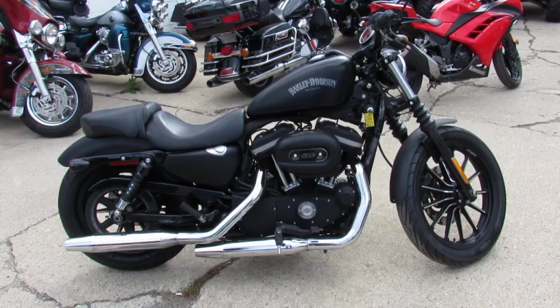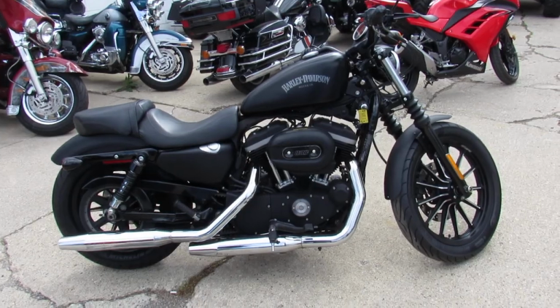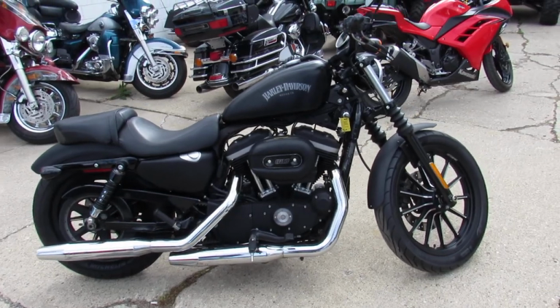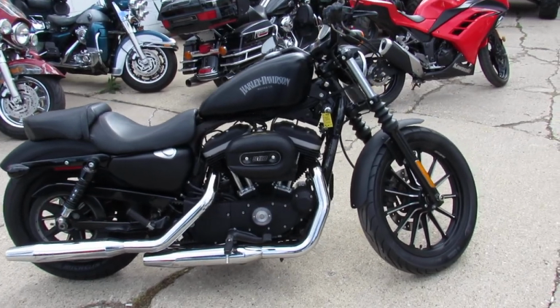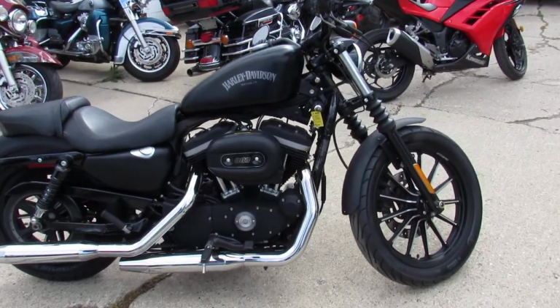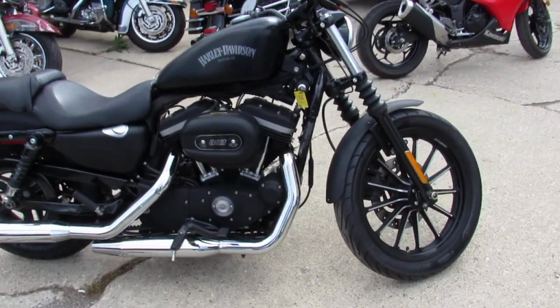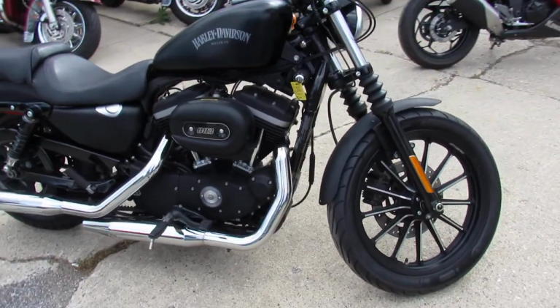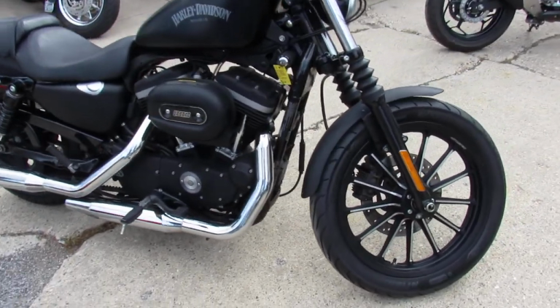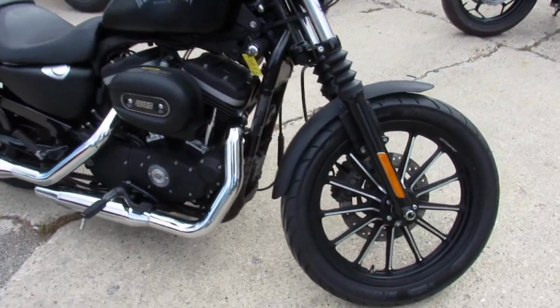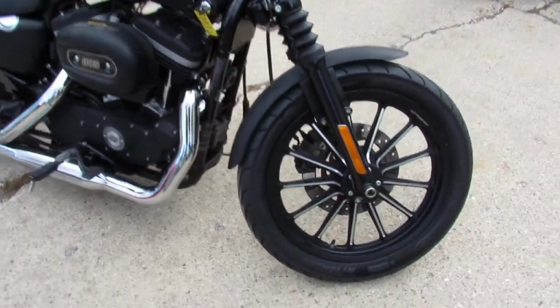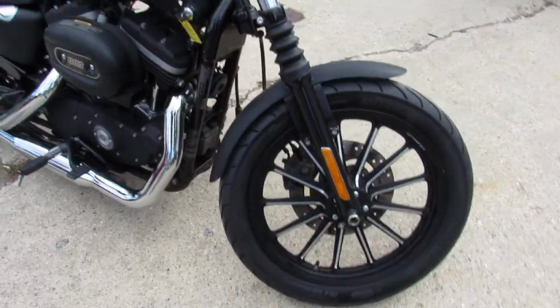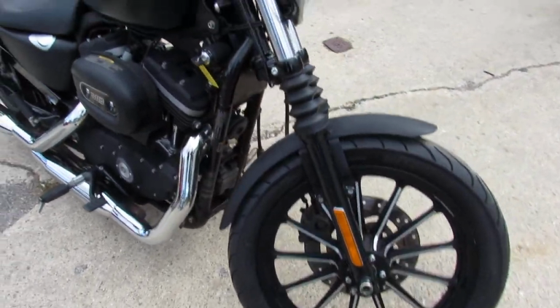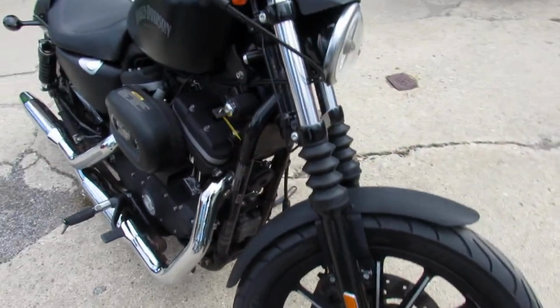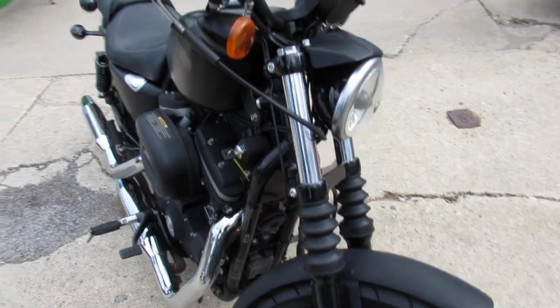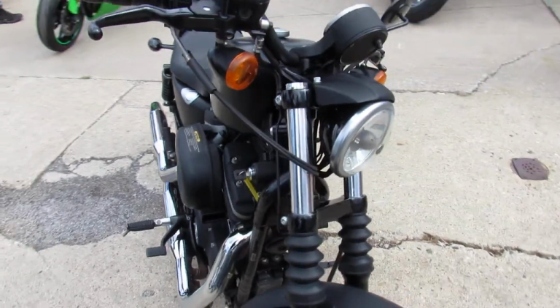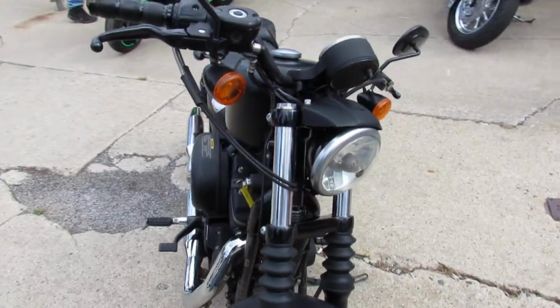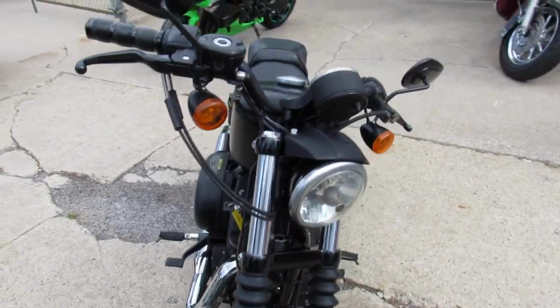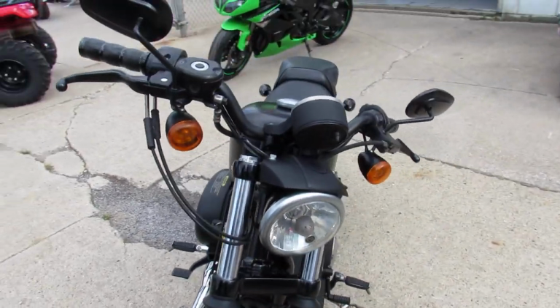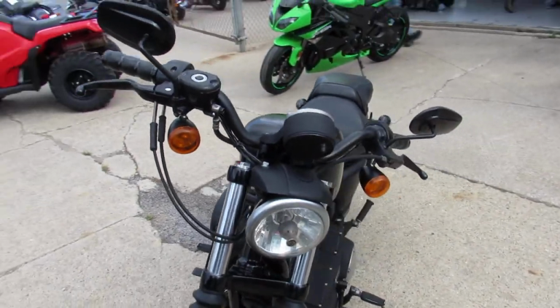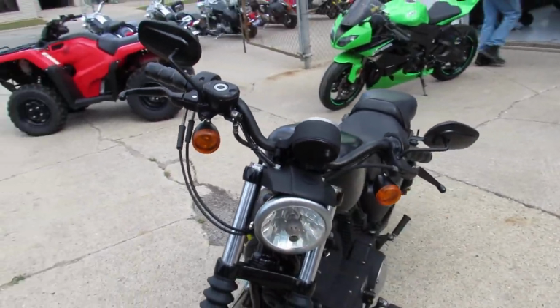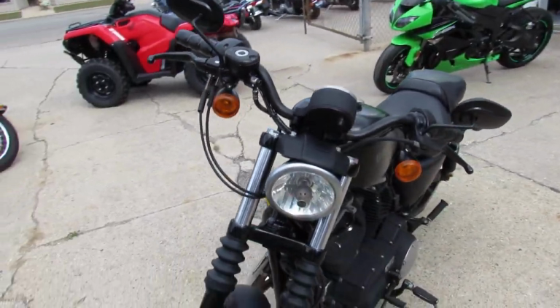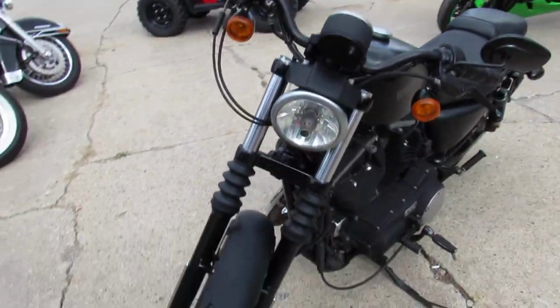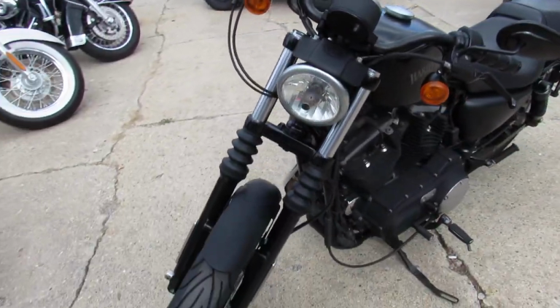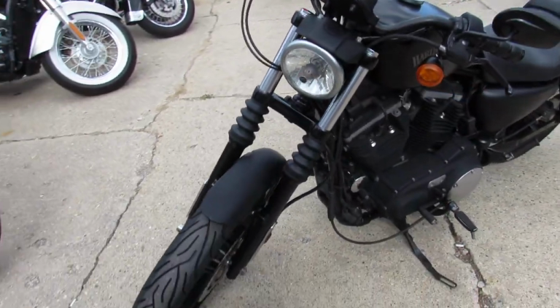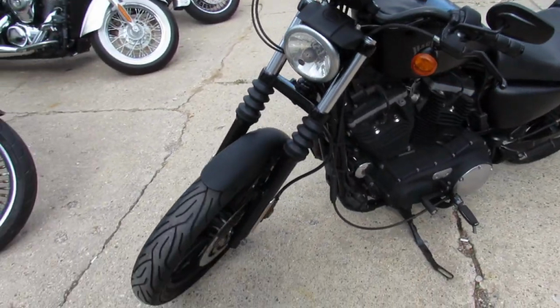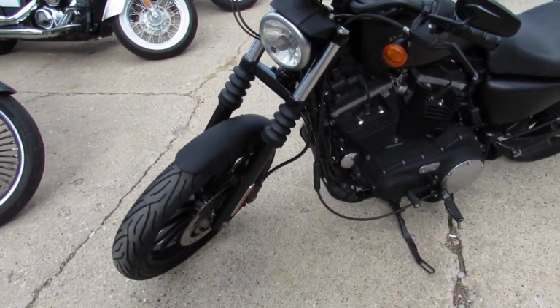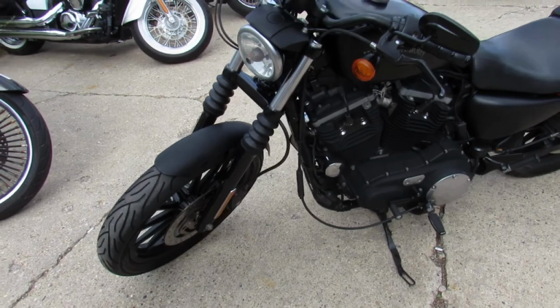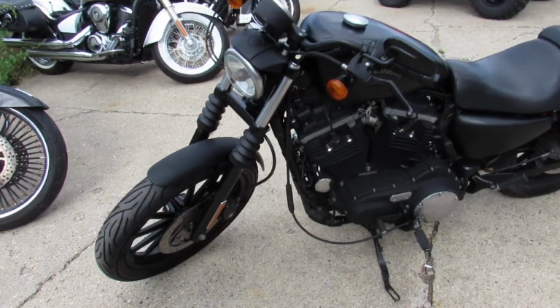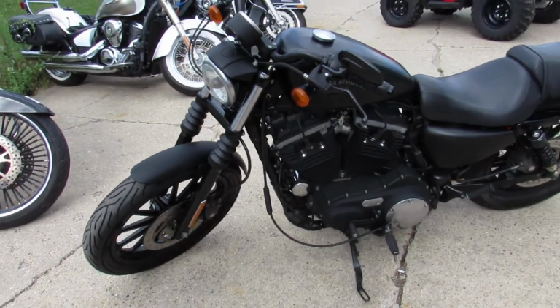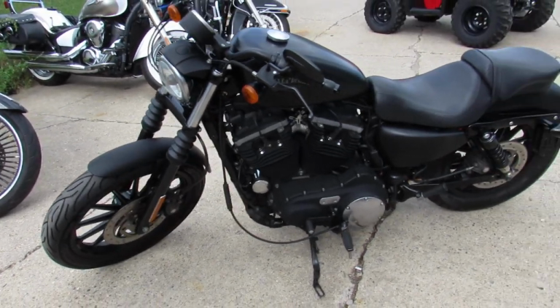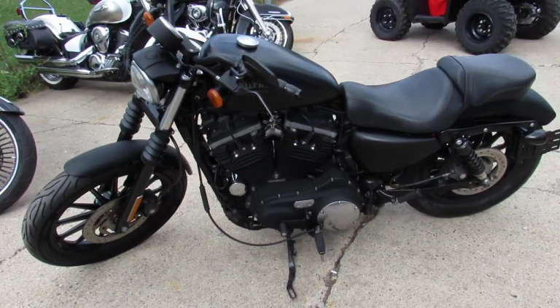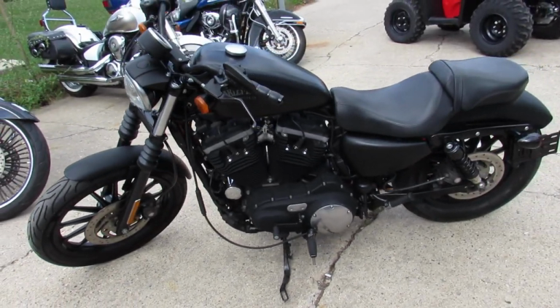Hey guys, it's used Harley-Davidson headquarters here at Approval Power Sports. We got over 350 used Harleys, over 650 used bikes. We got guaranteed financing and lease programs on all of our Harleys.